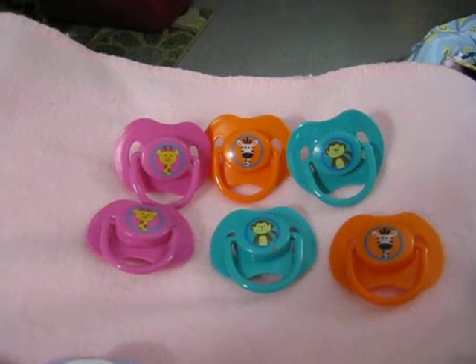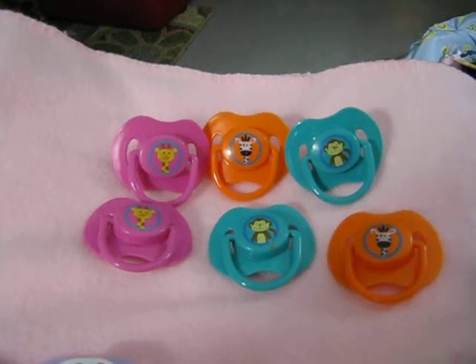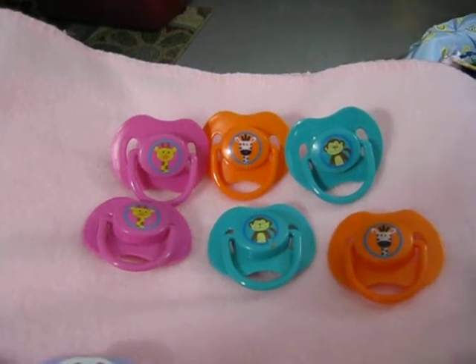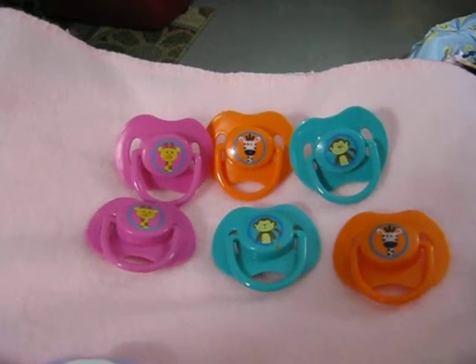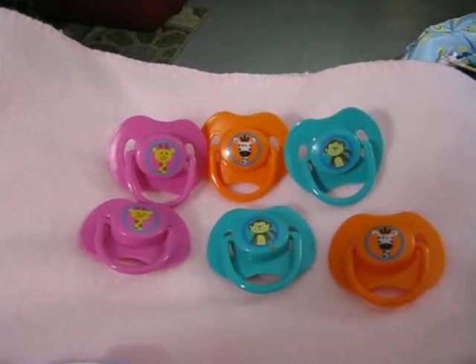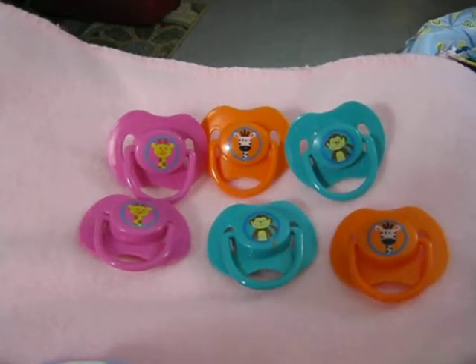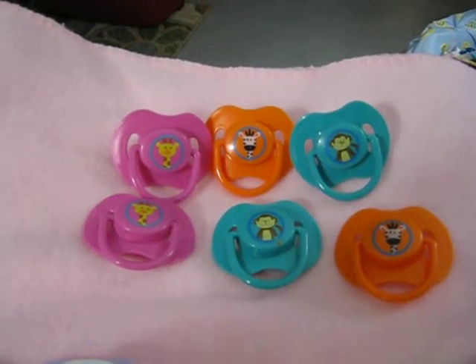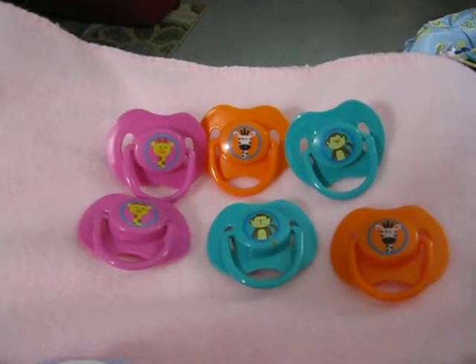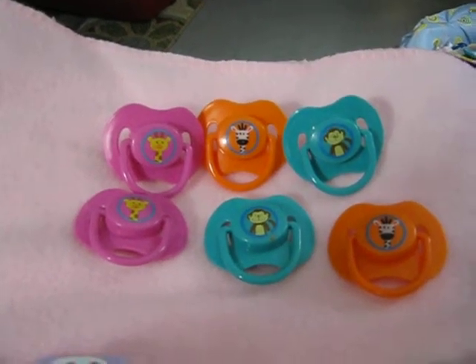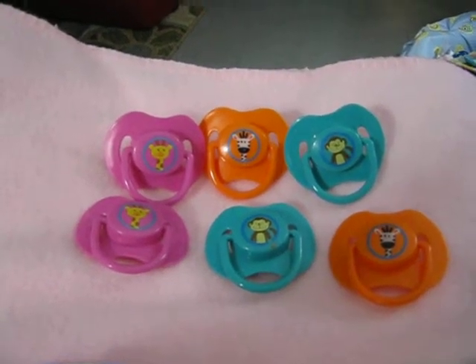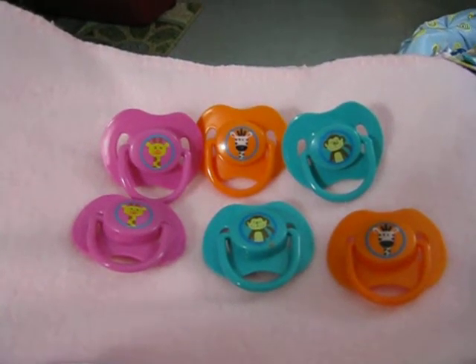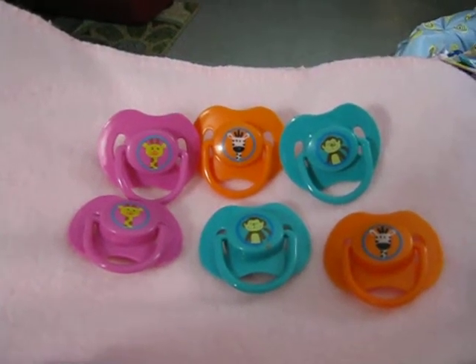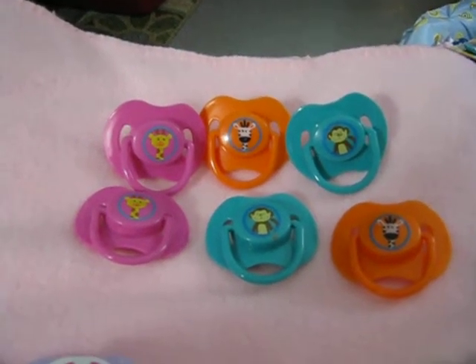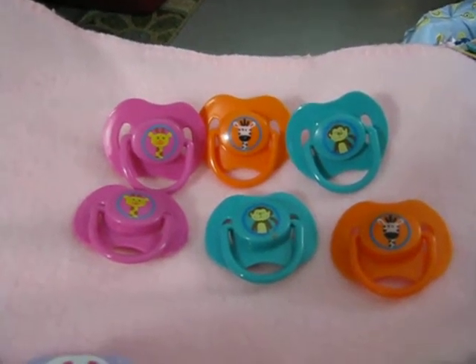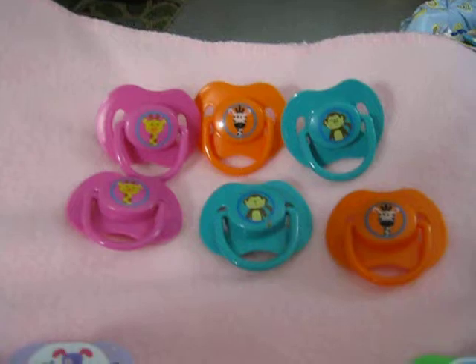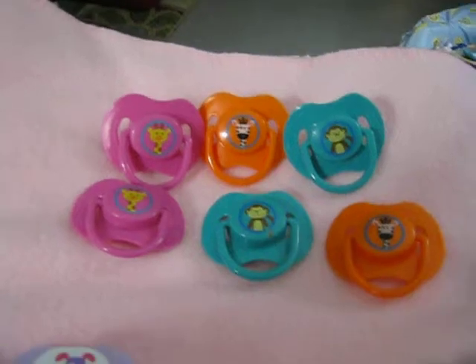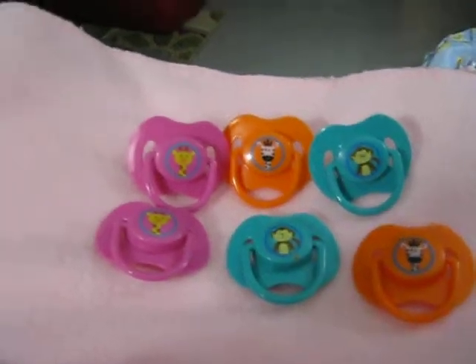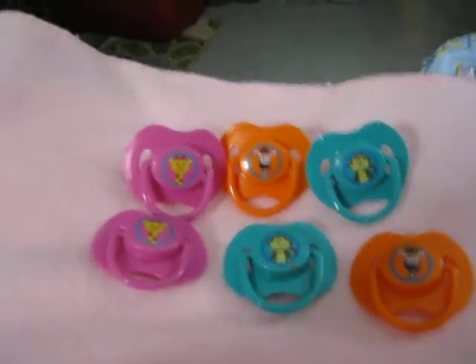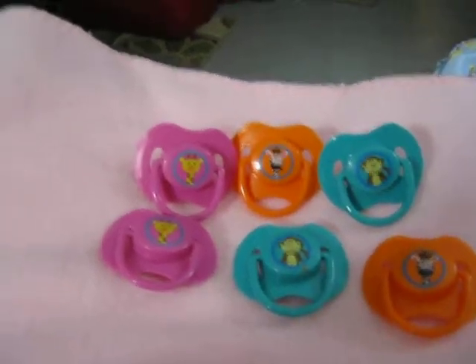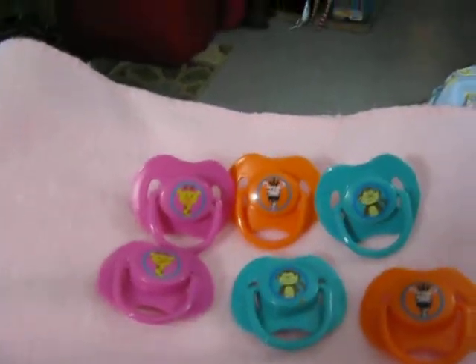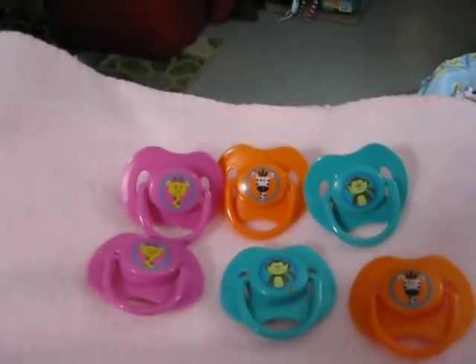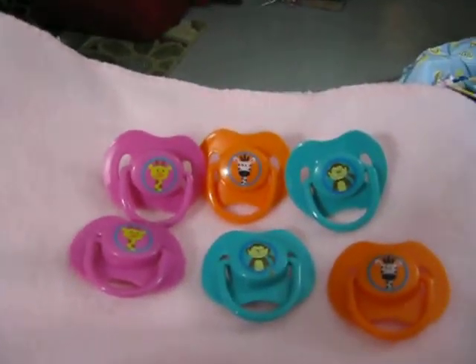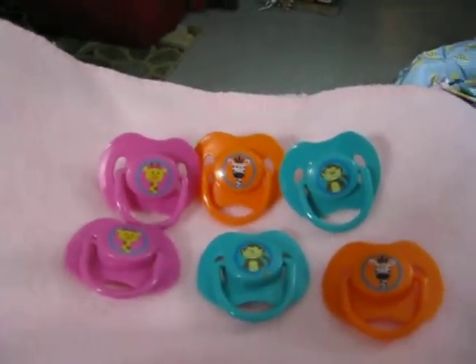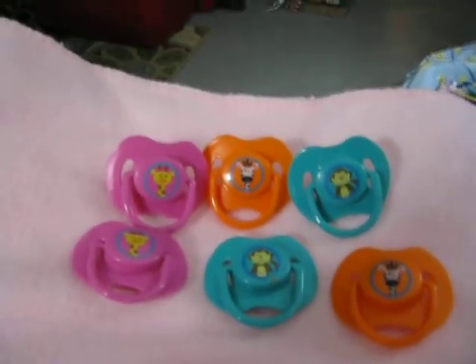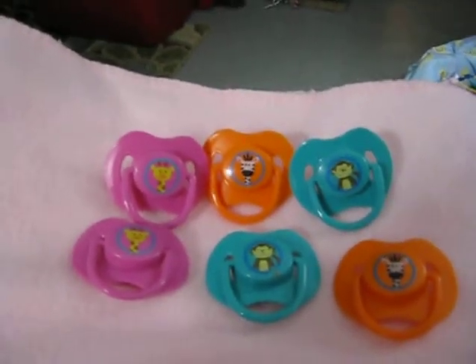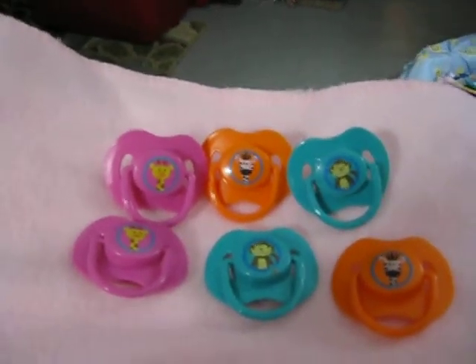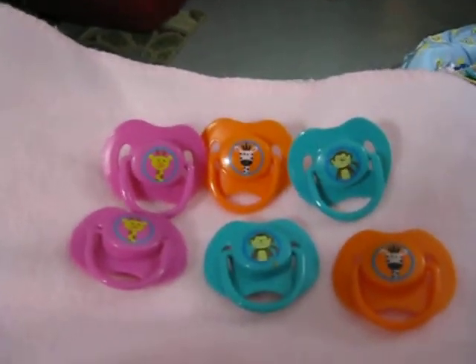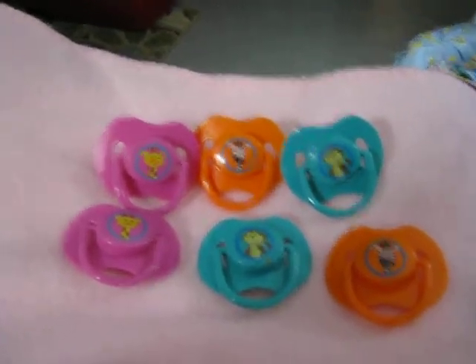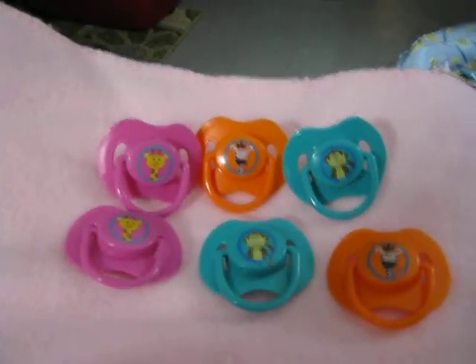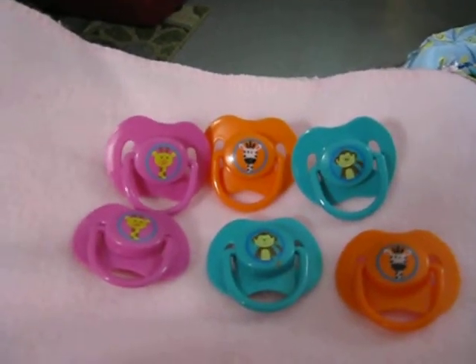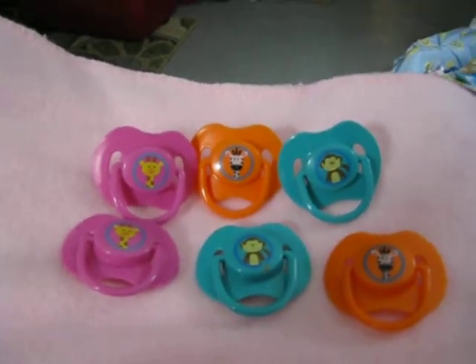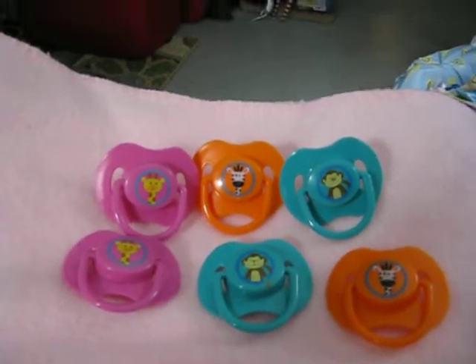Hi, everybody. This is Linda with Linda's Babies, and I found some new passies, so I thought I would share it with you all.